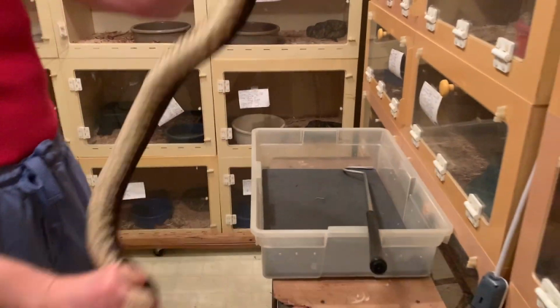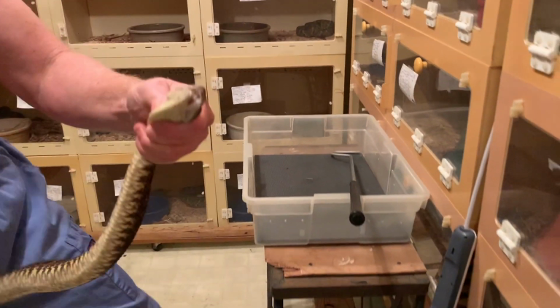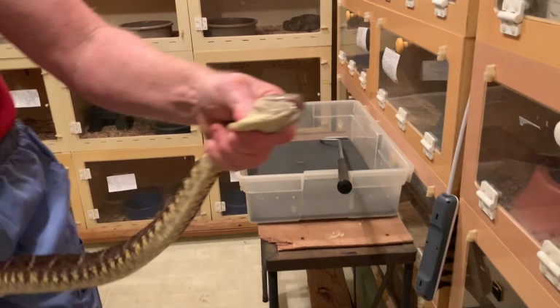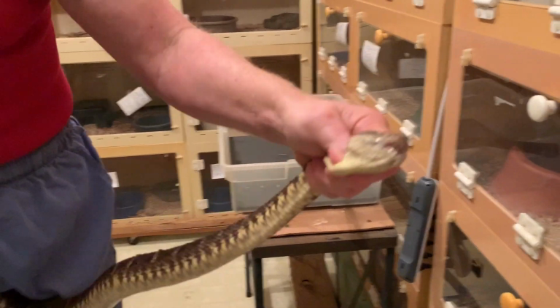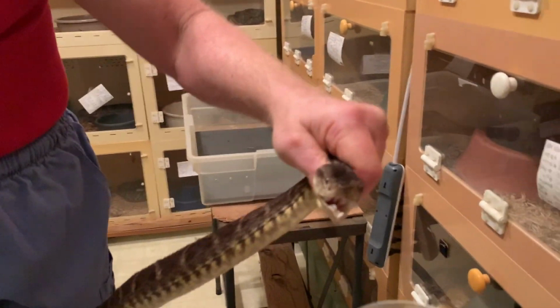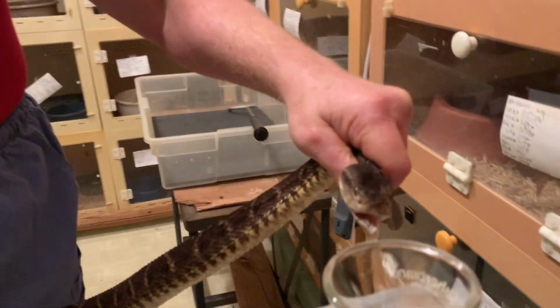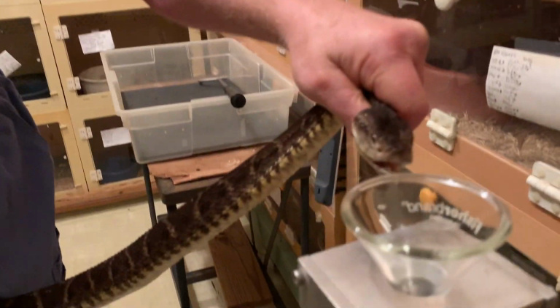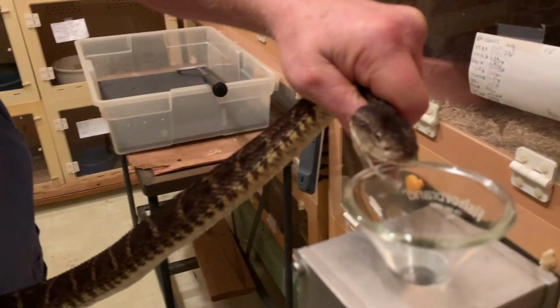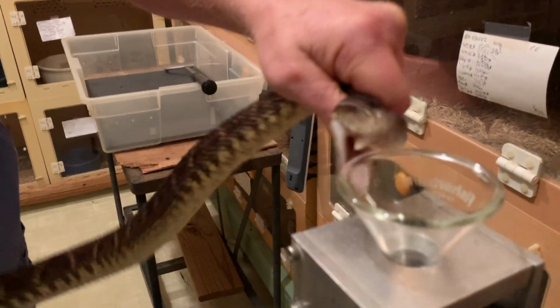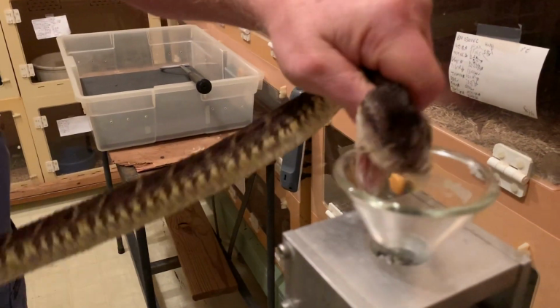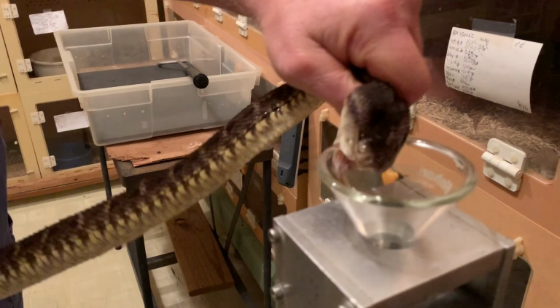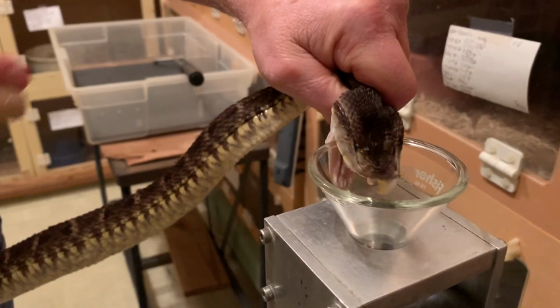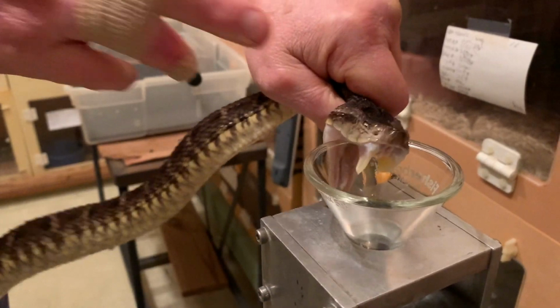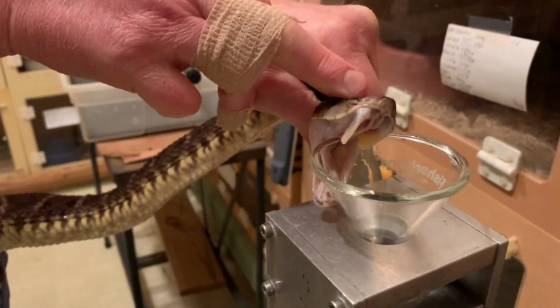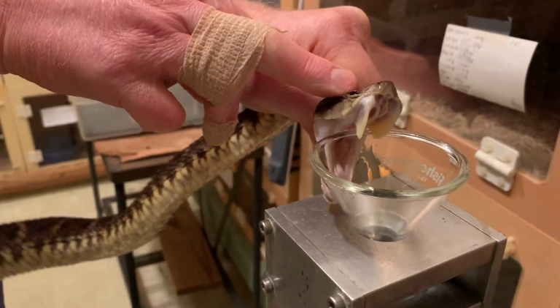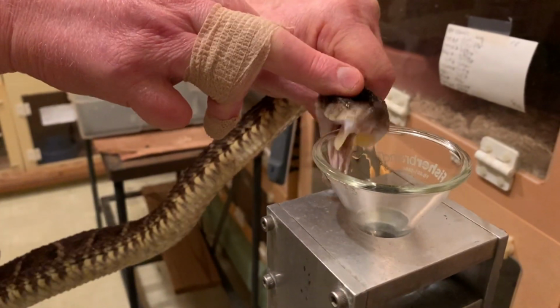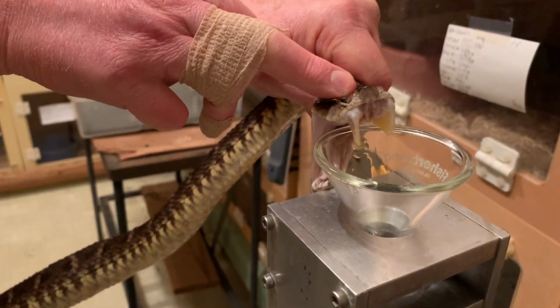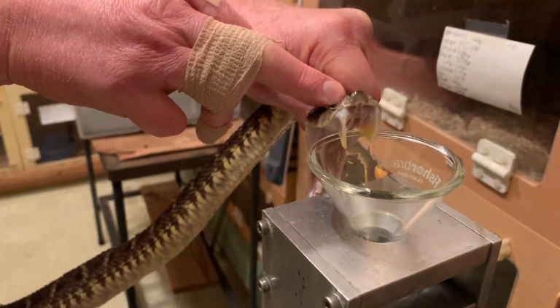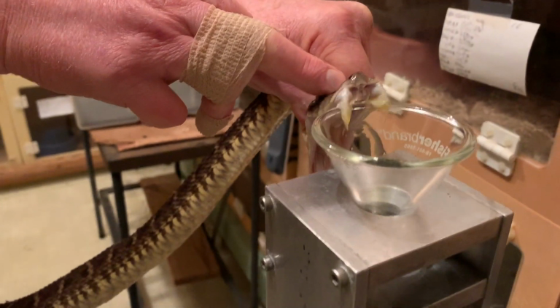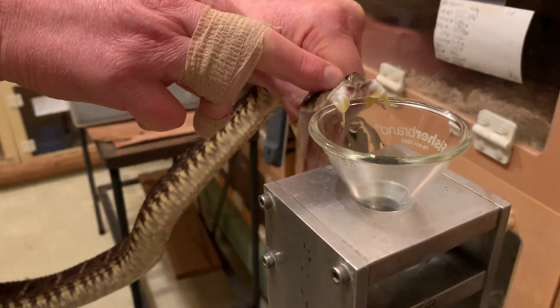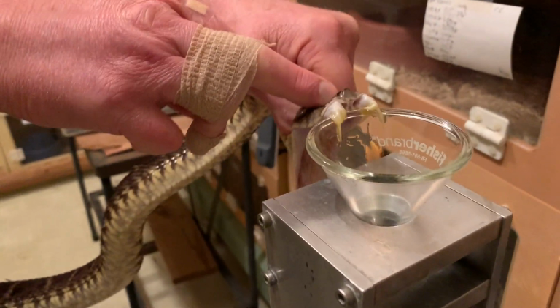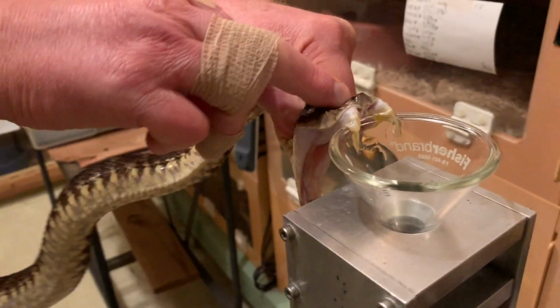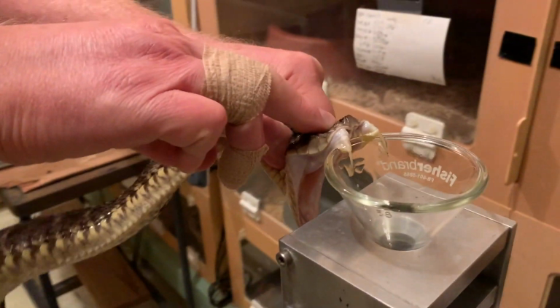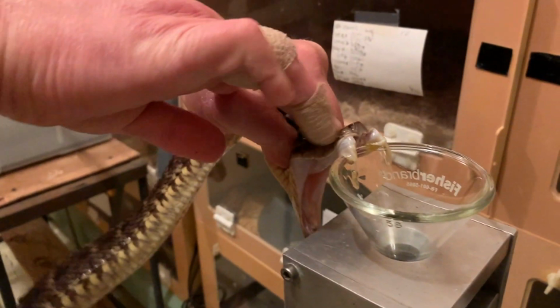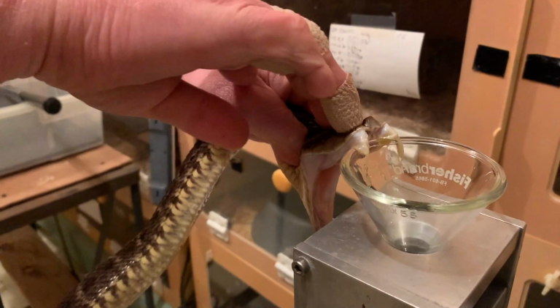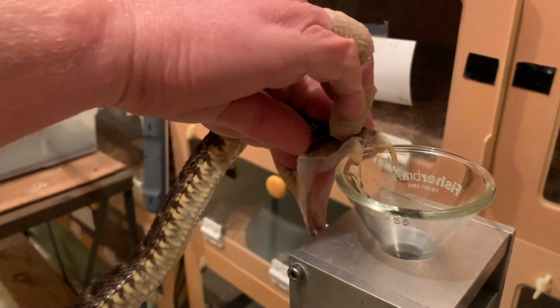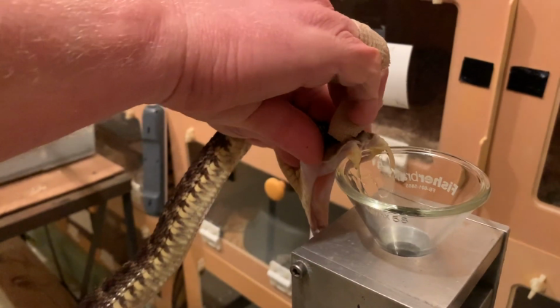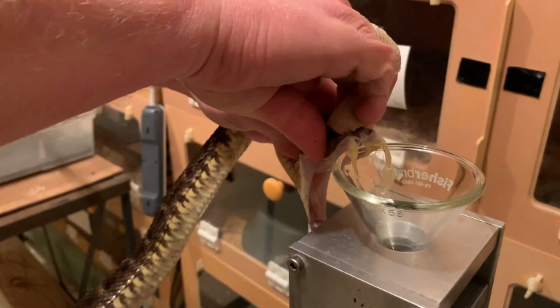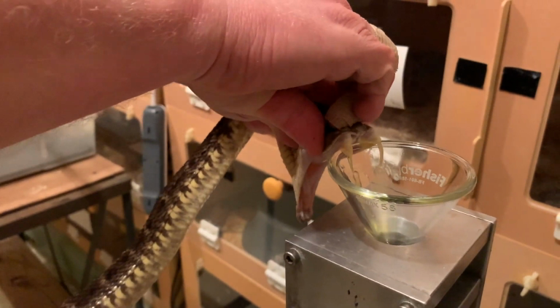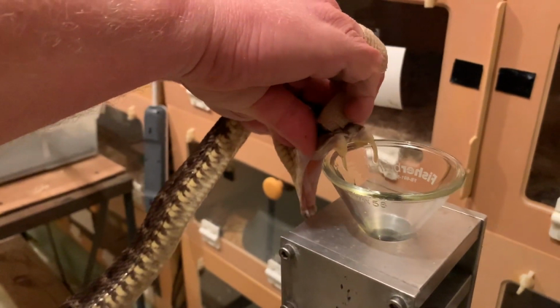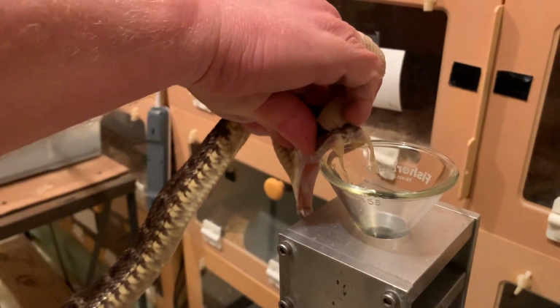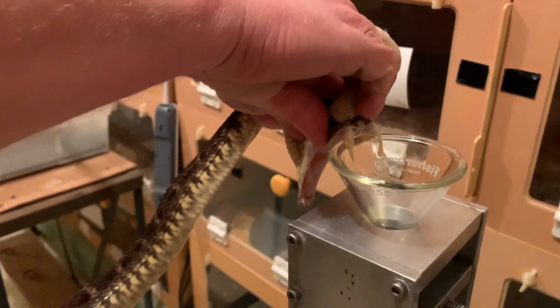We do check our equipment before we start each day. I didn't video that, but we did check it to make sure it was all intact, not breaking or falling apart in any way.